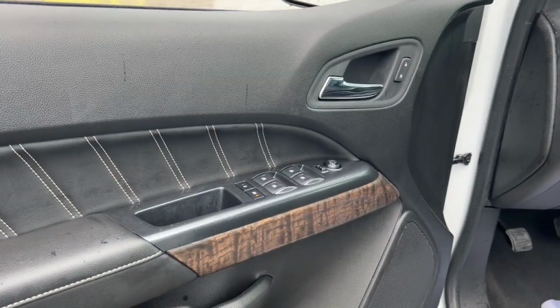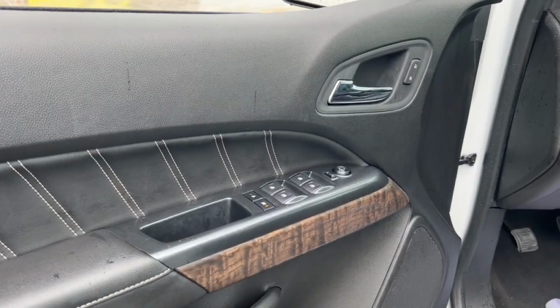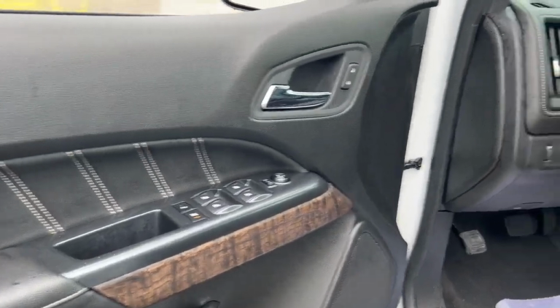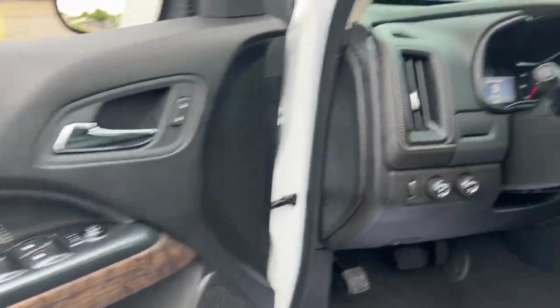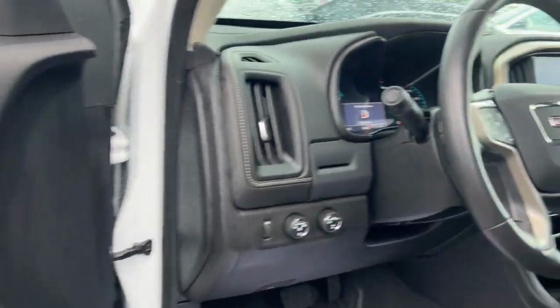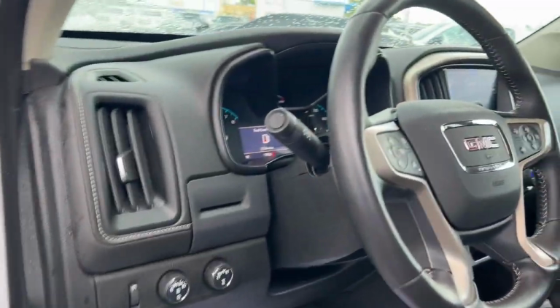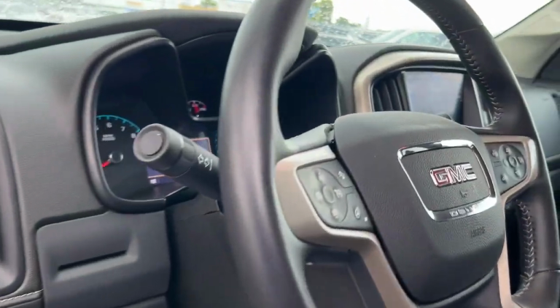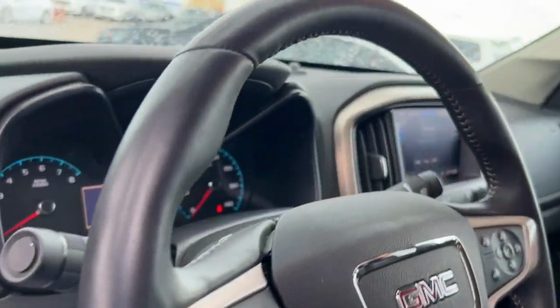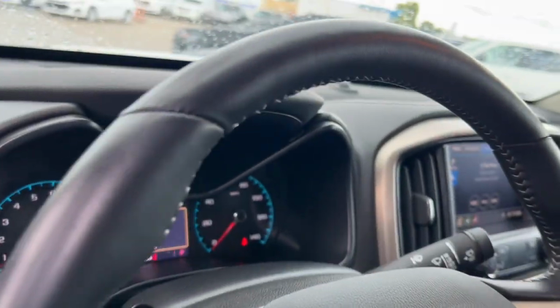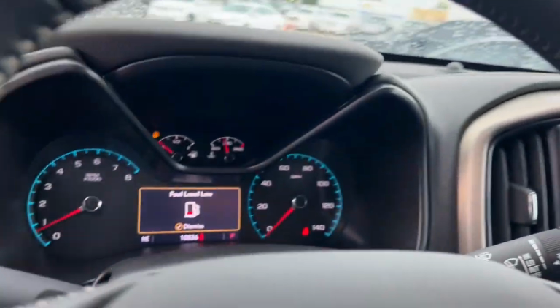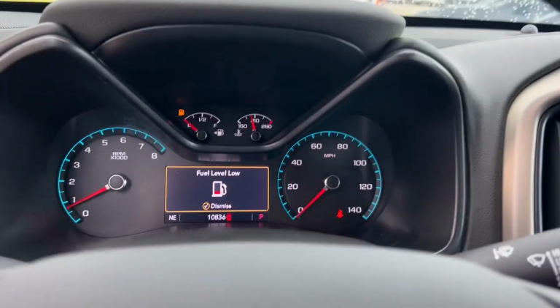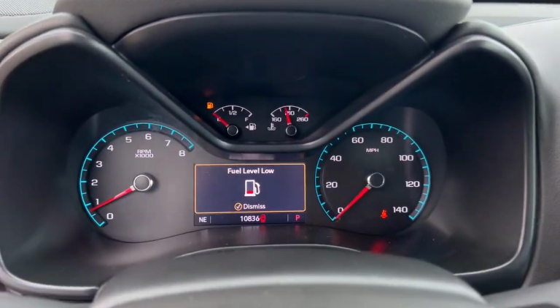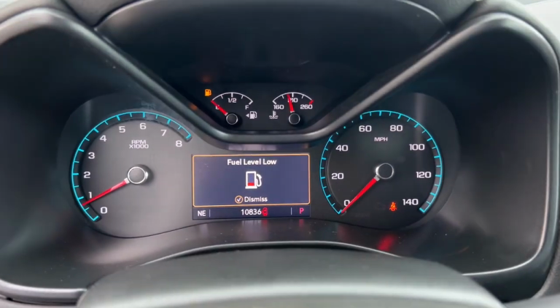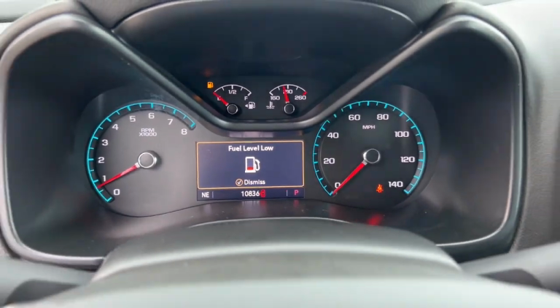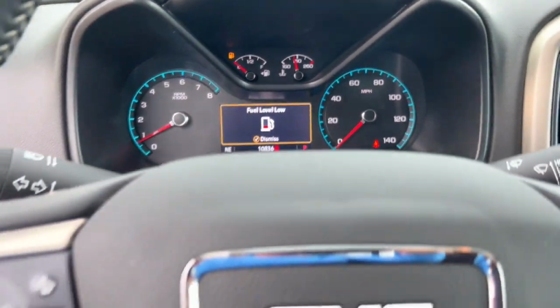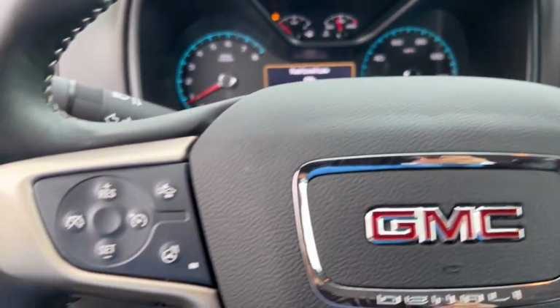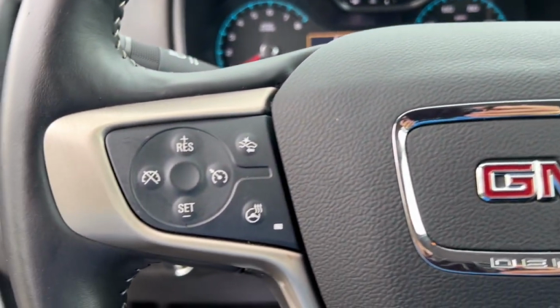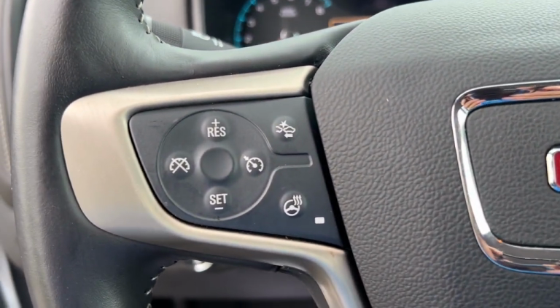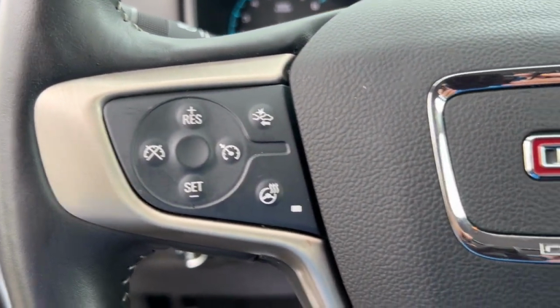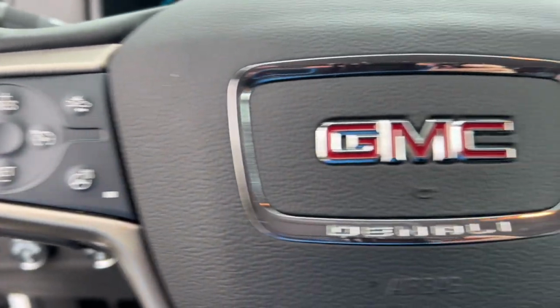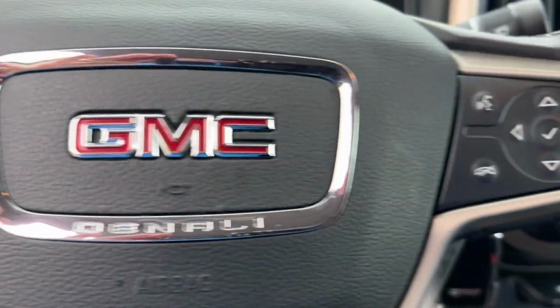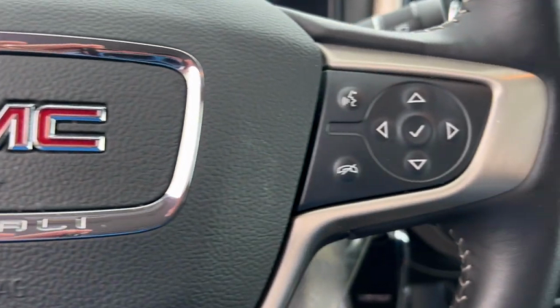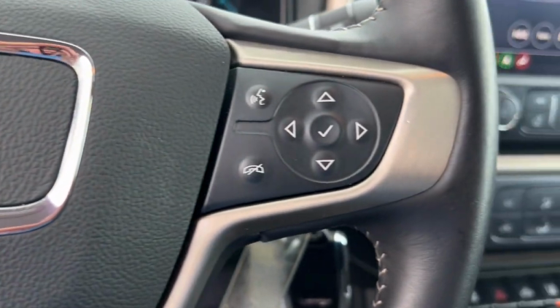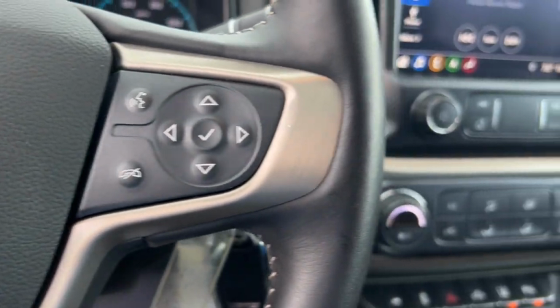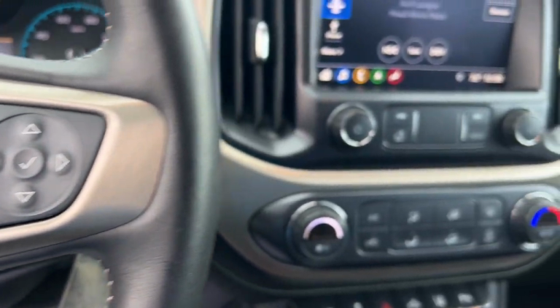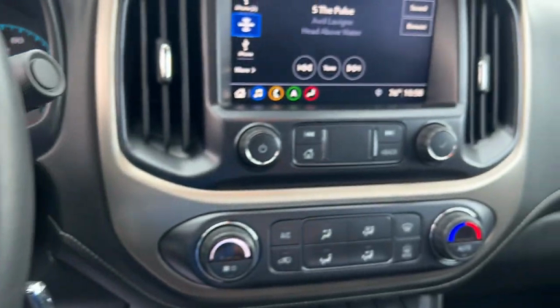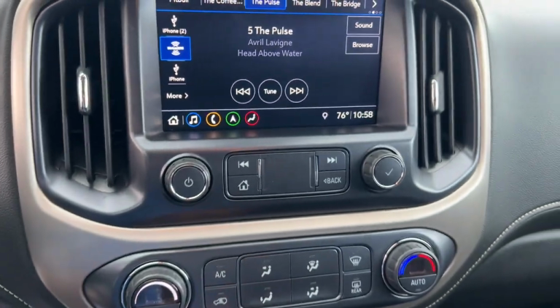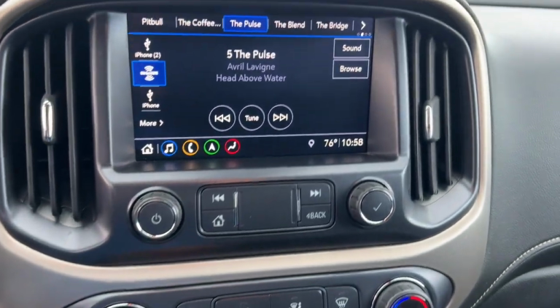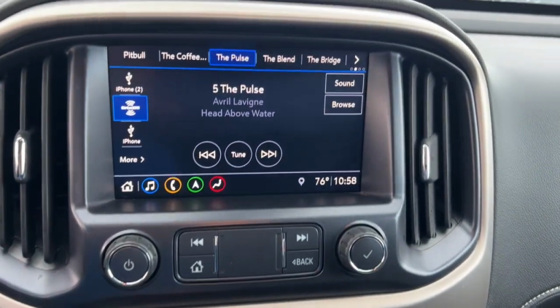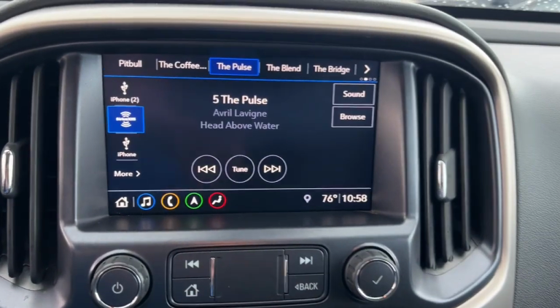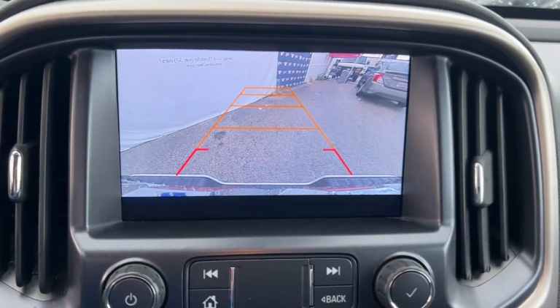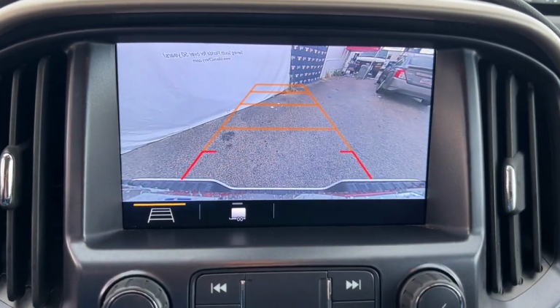Enjoy a view of this handsome GMC Canyon, the mid-size pickup with impressive towing and hauling capabilities, a choice of engines including V6 and diesel, and a smooth, agile ride.